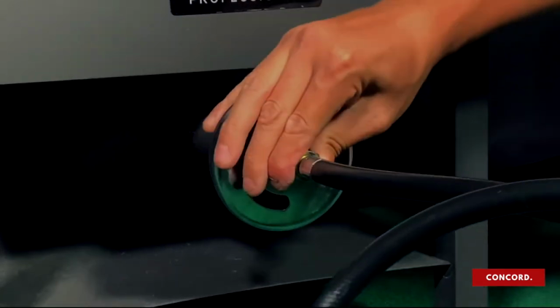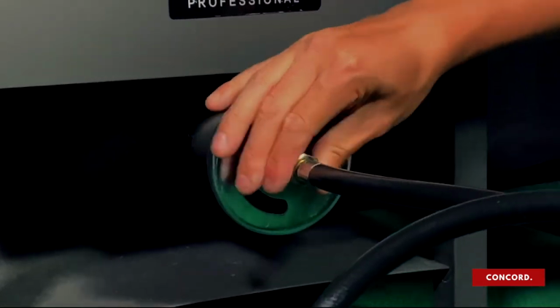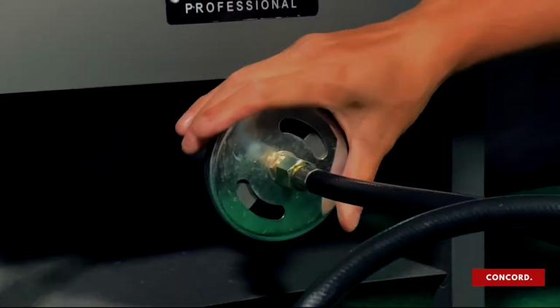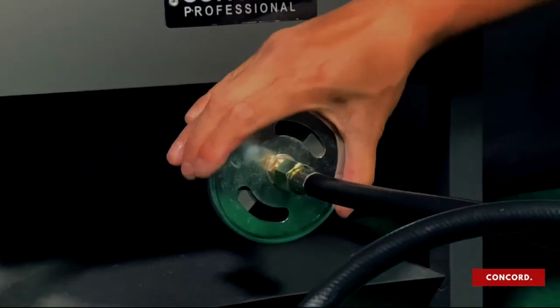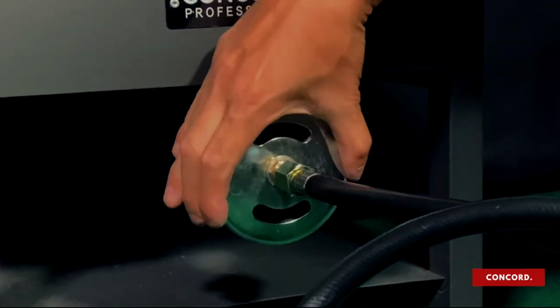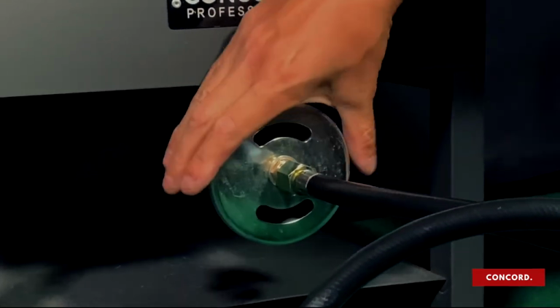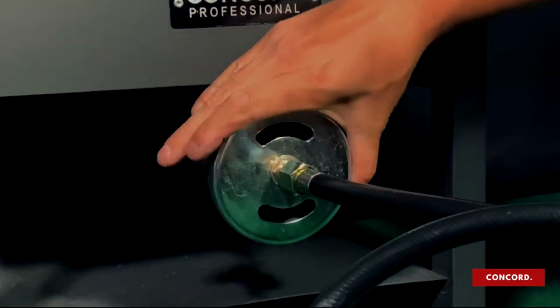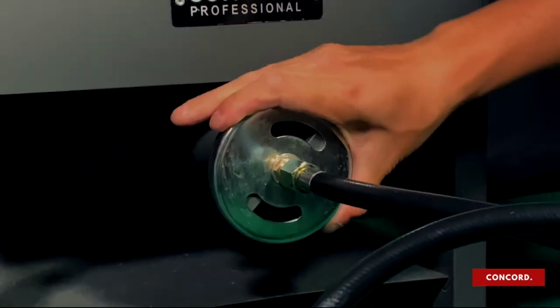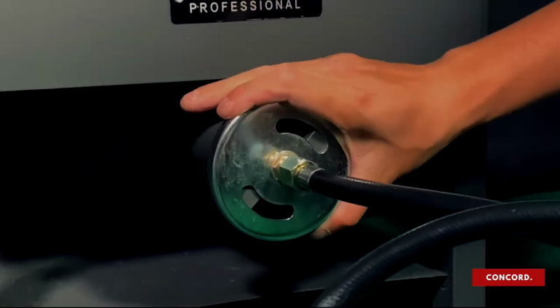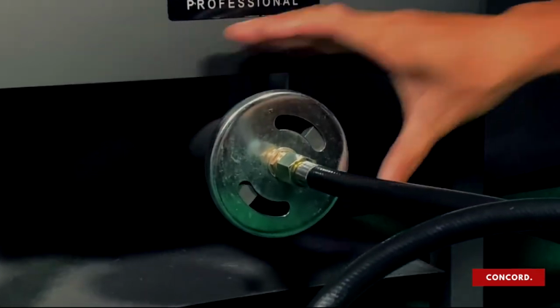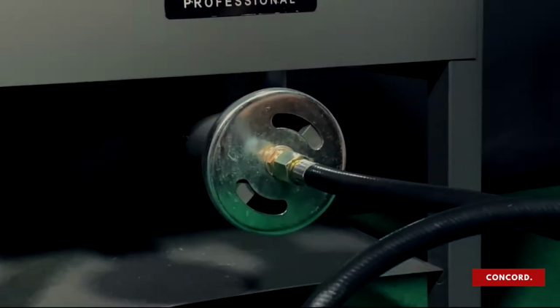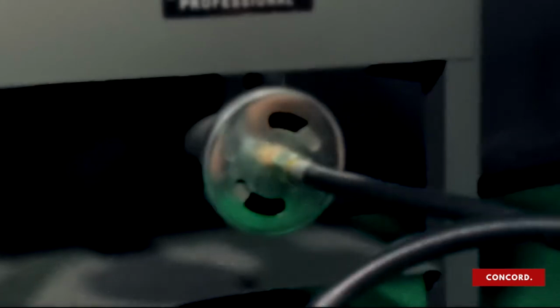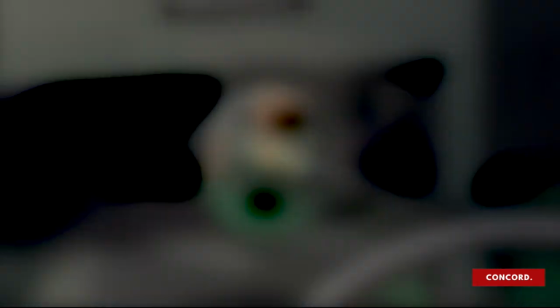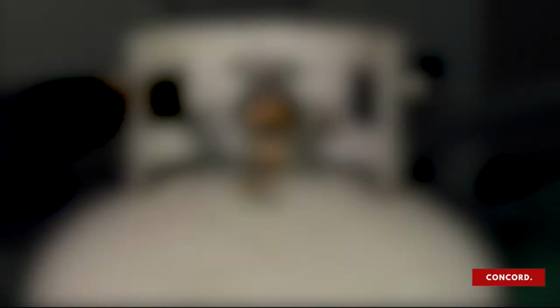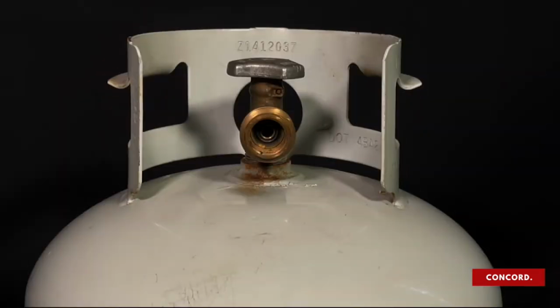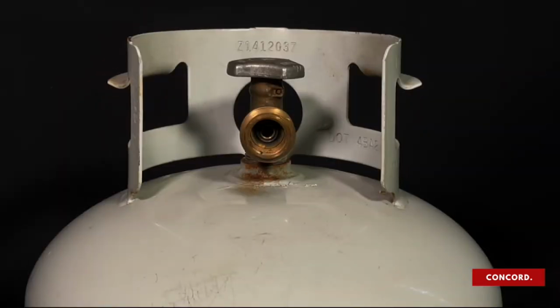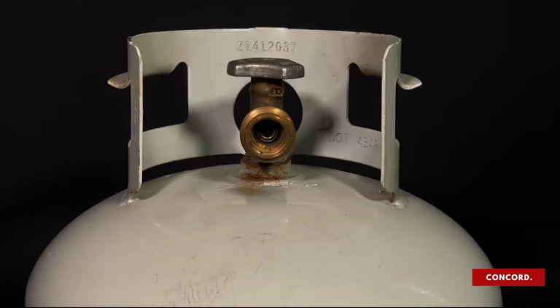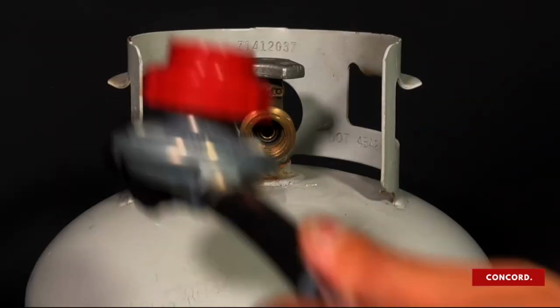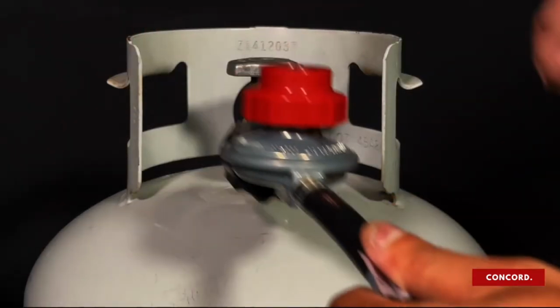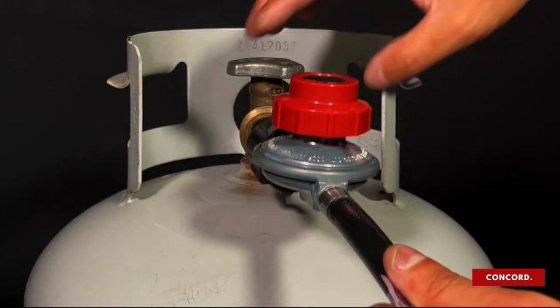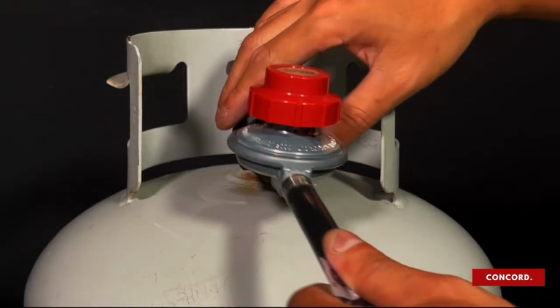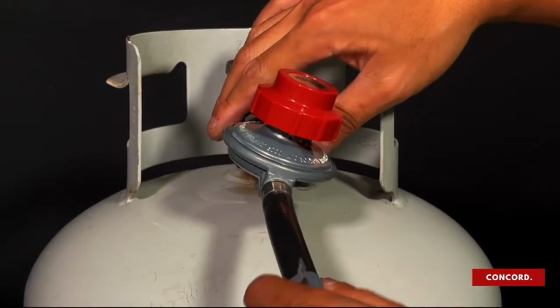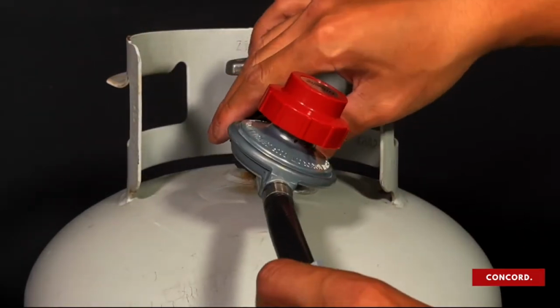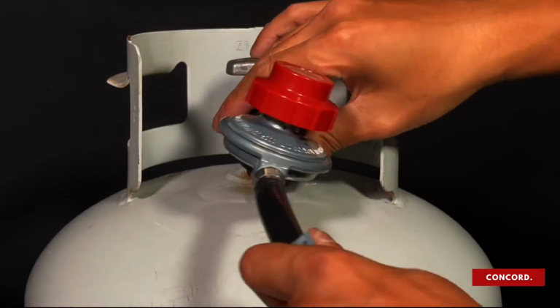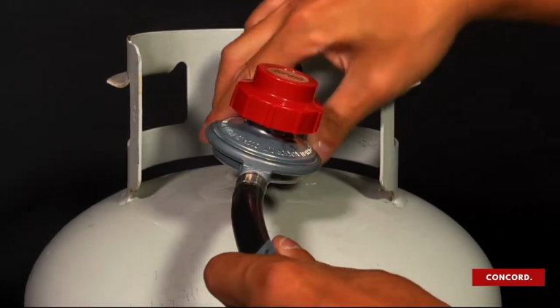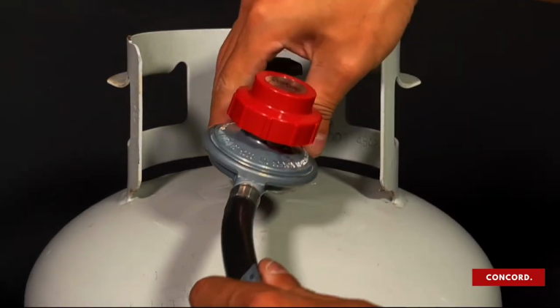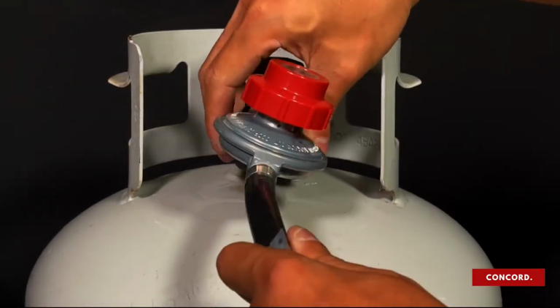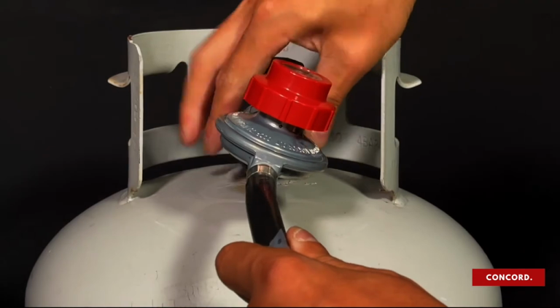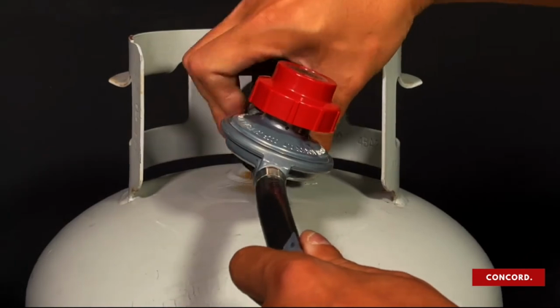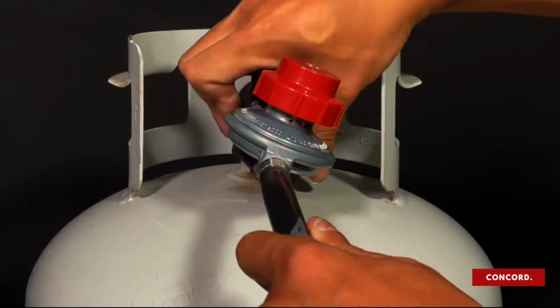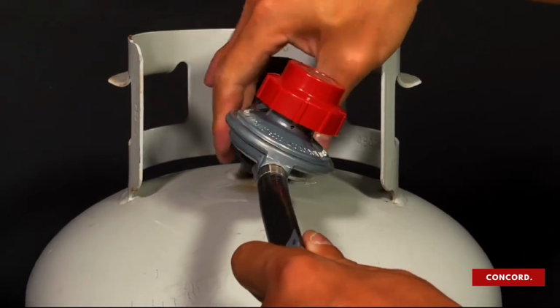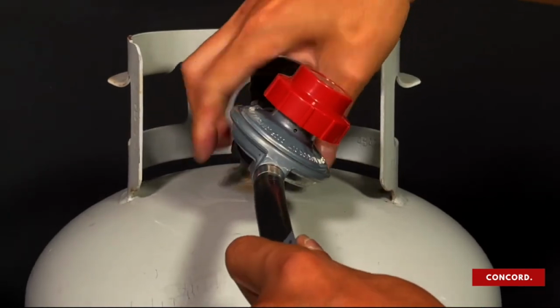Again, making sure the air intake cap is still able to rotate. Lastly, screw the wider side of the hose onto the propane tank.